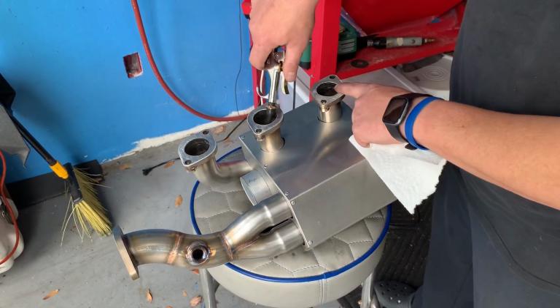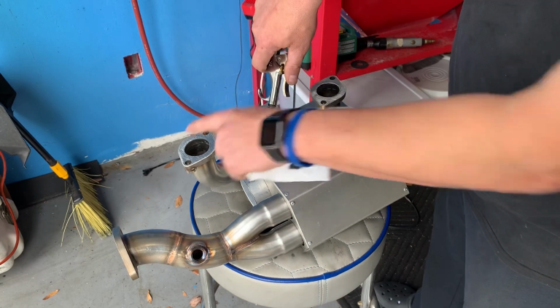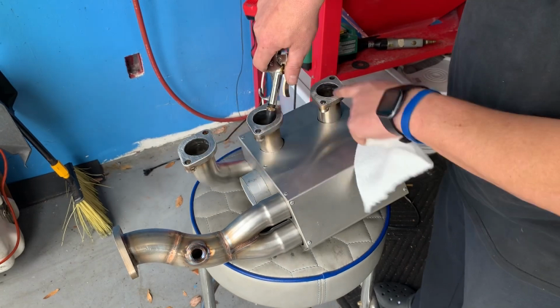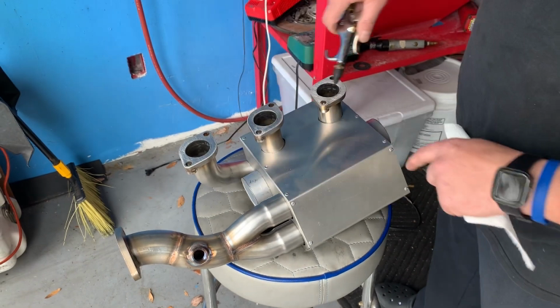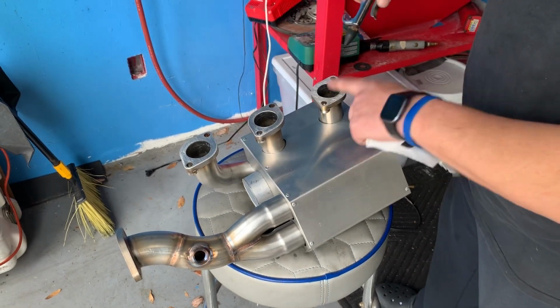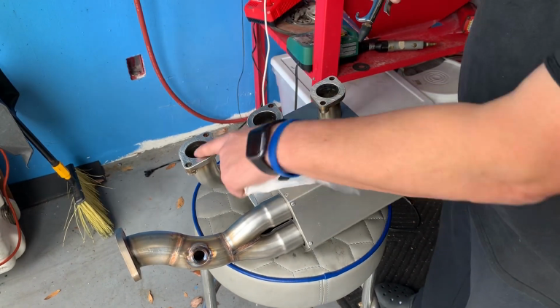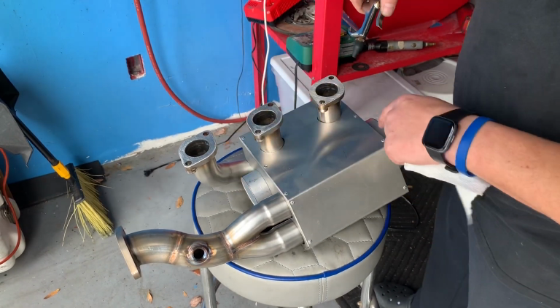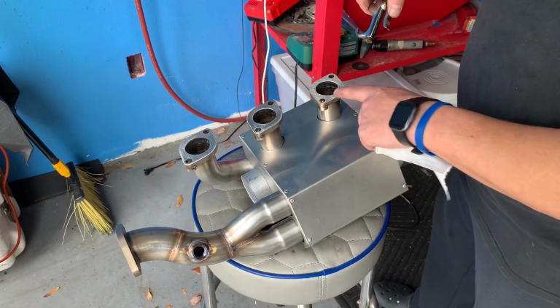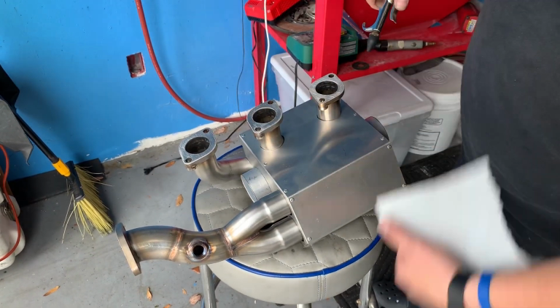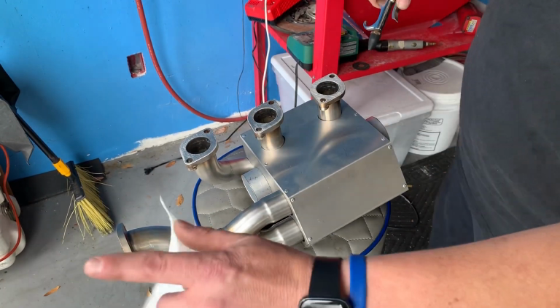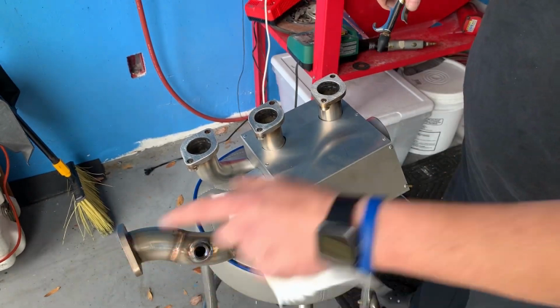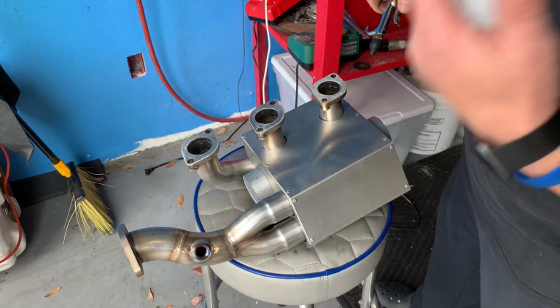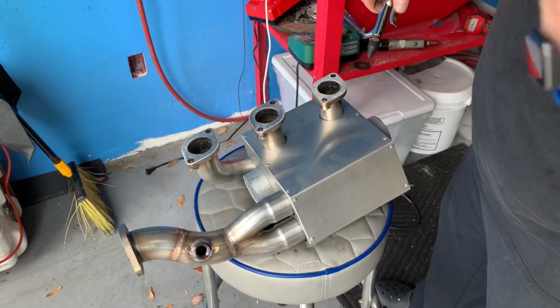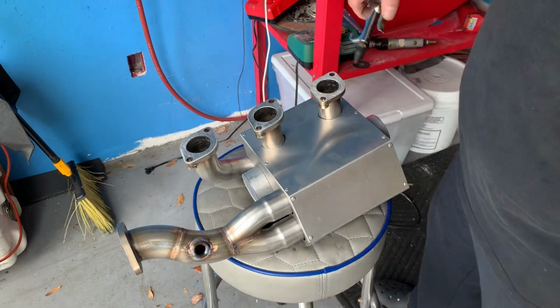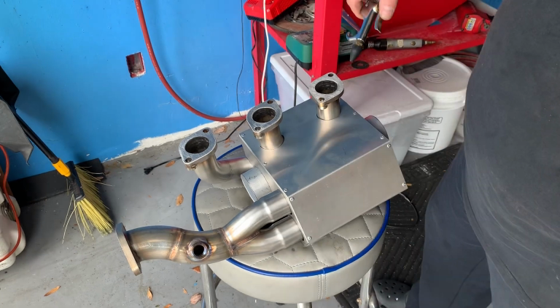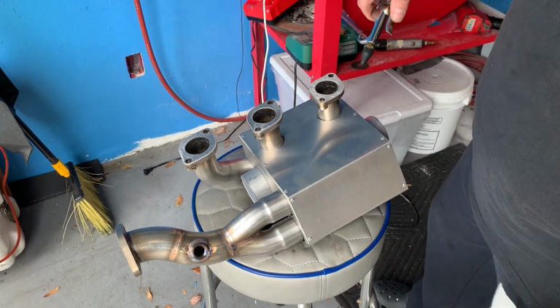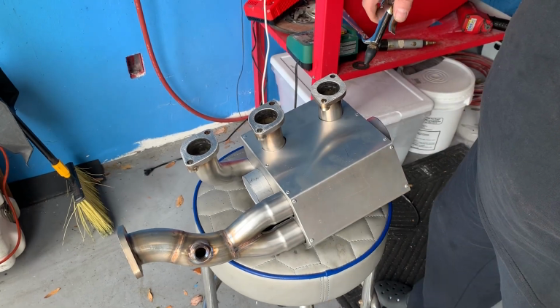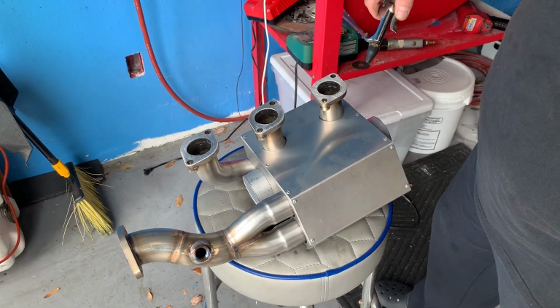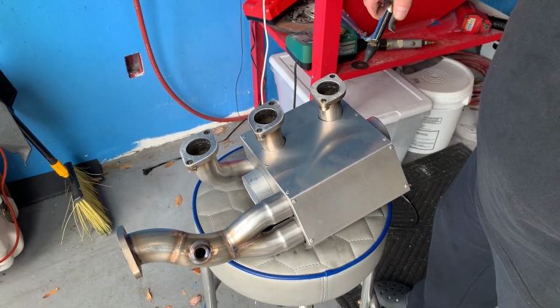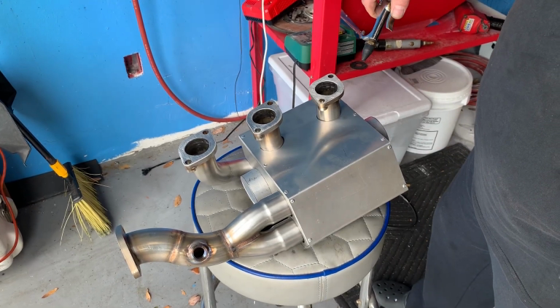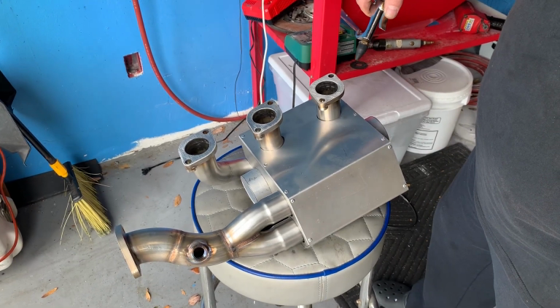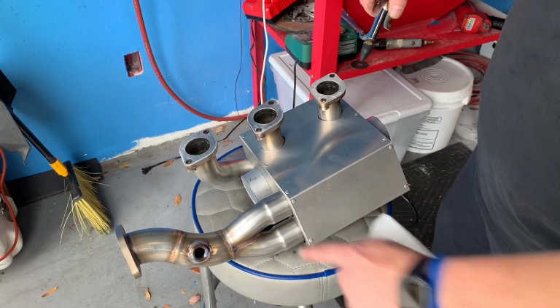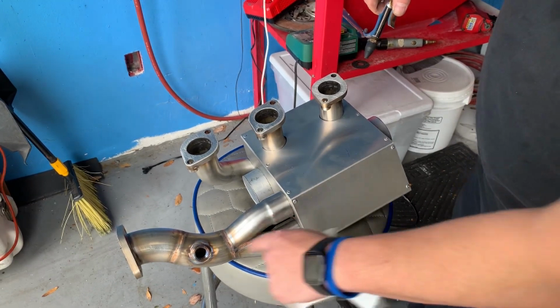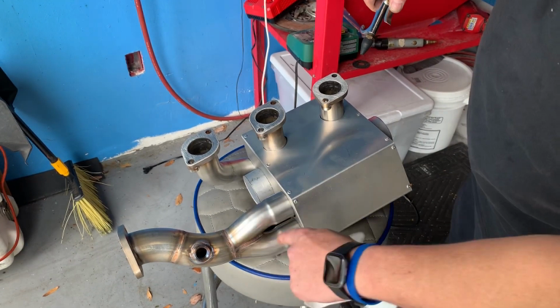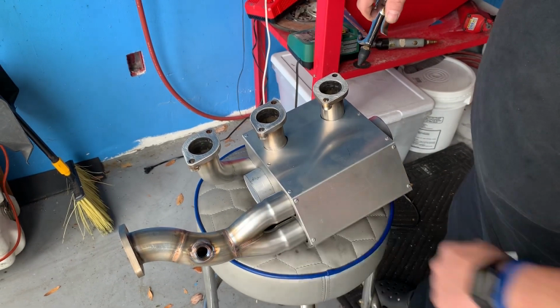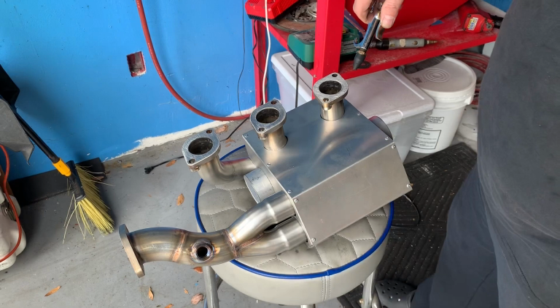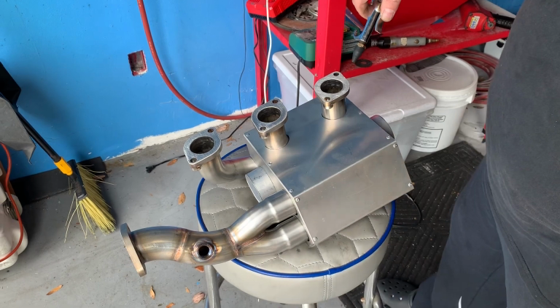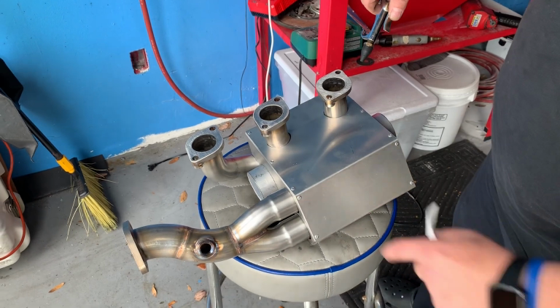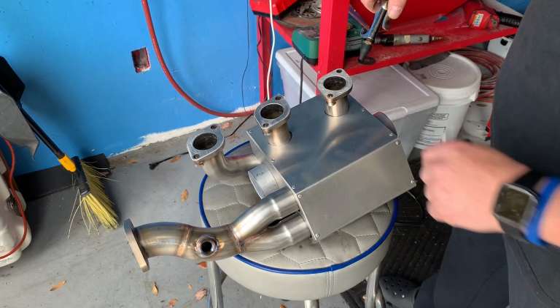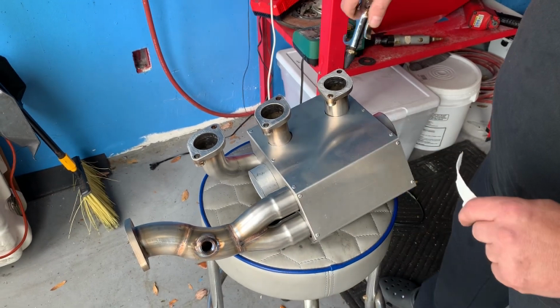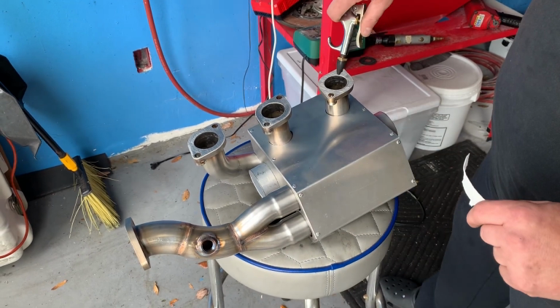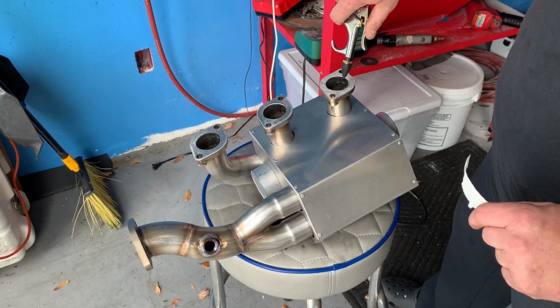Same thing — whichever one we blow in, the other two ports should actually create suction to pull the charge out of the cylinder head. That's what the F1 Merge Collector allows to happen, so let's see how good it is at doing that.